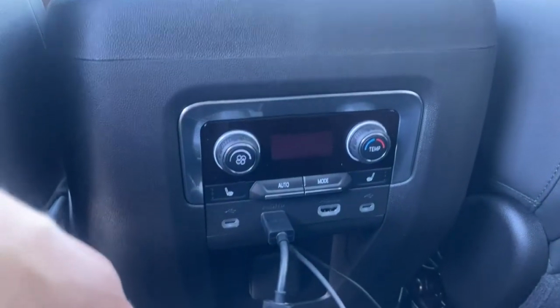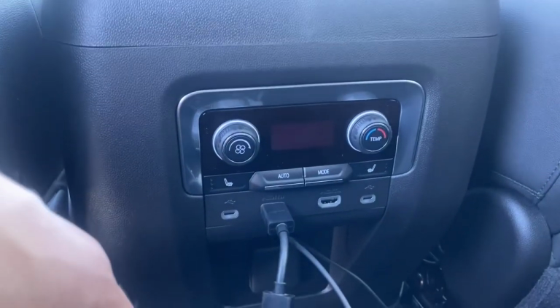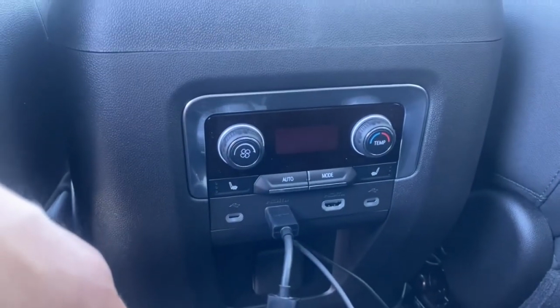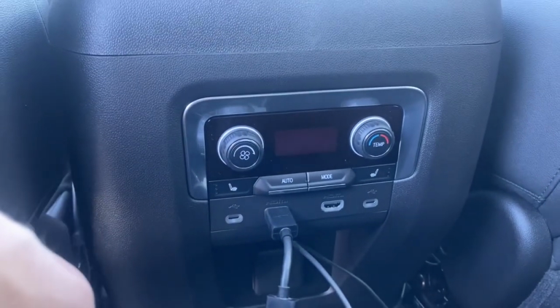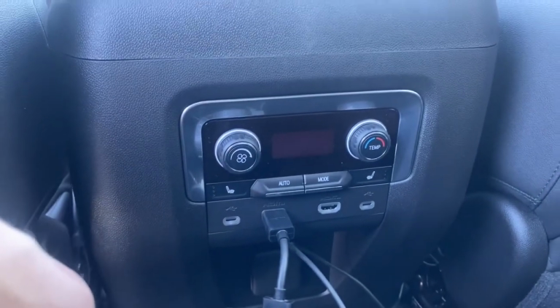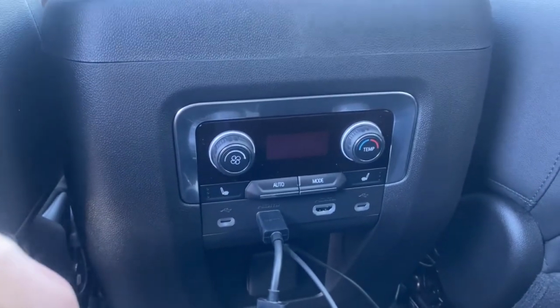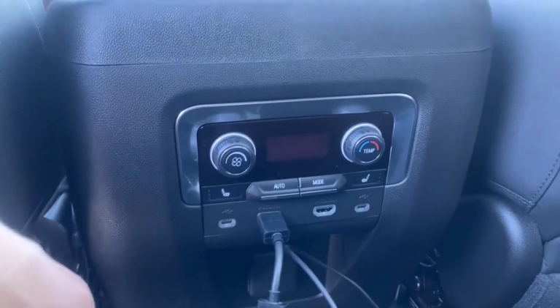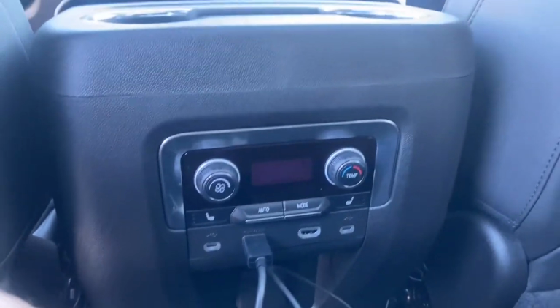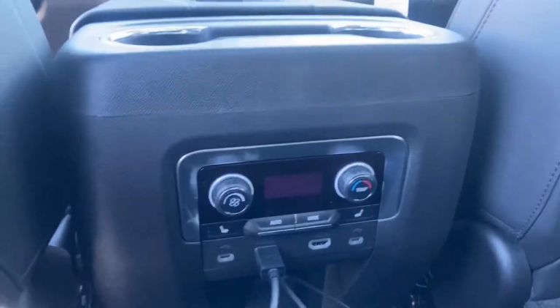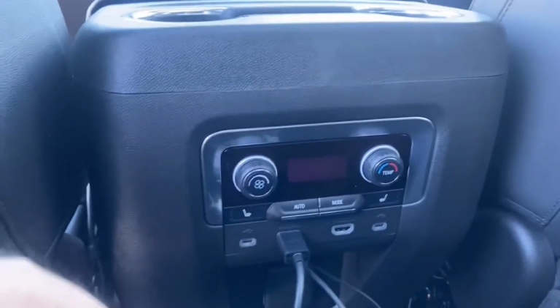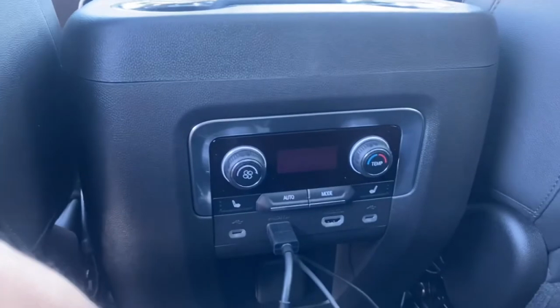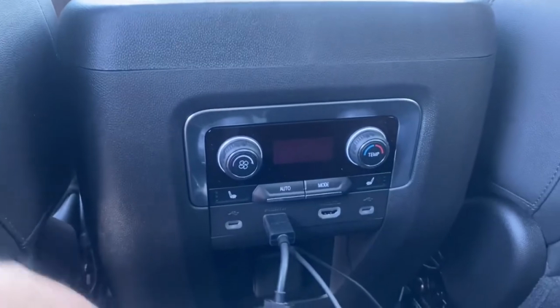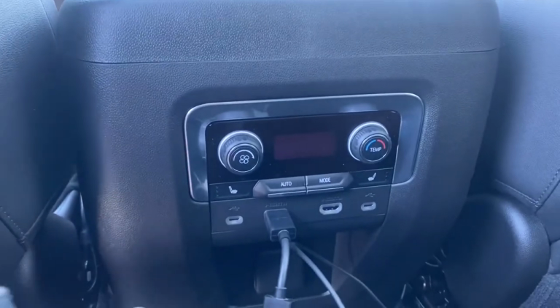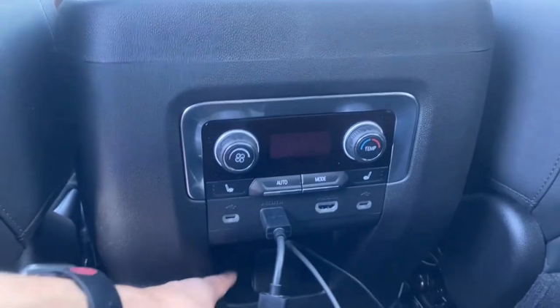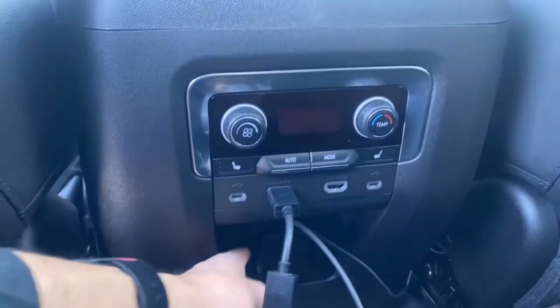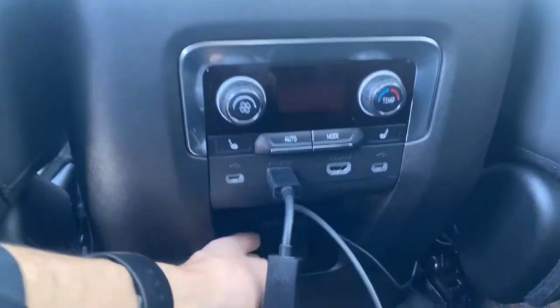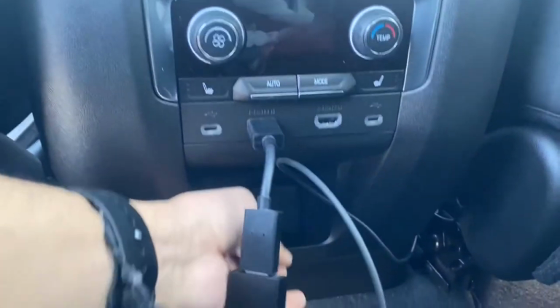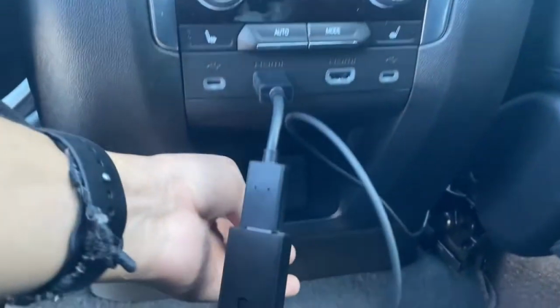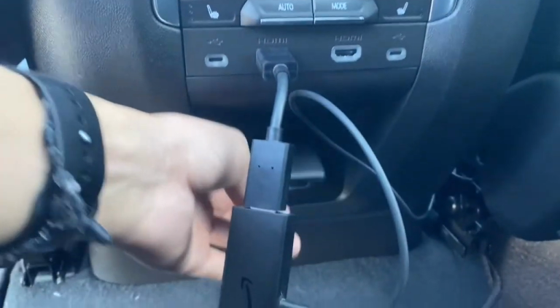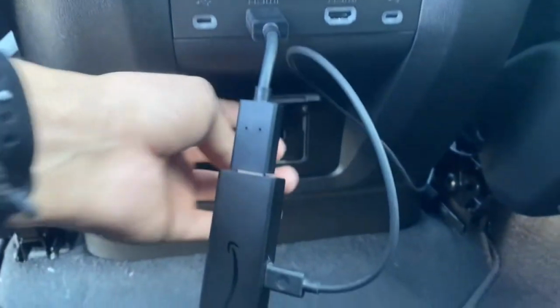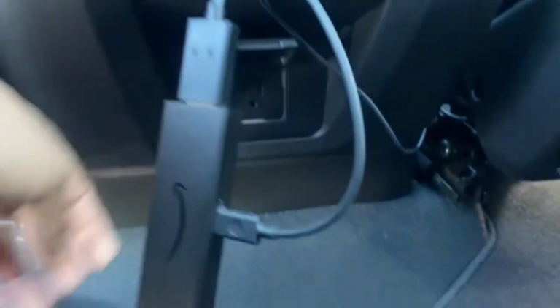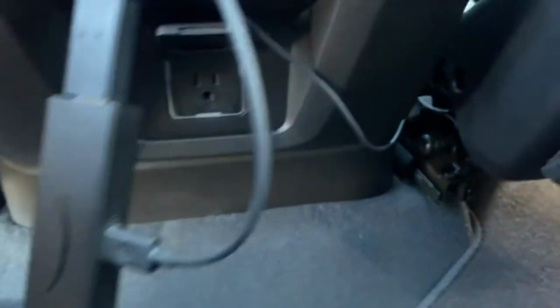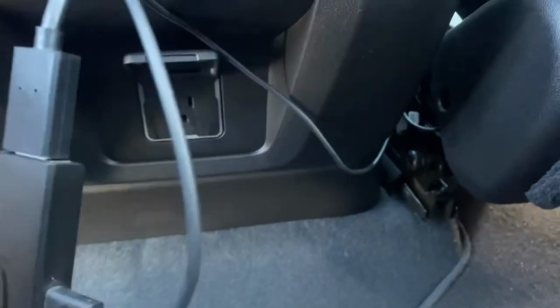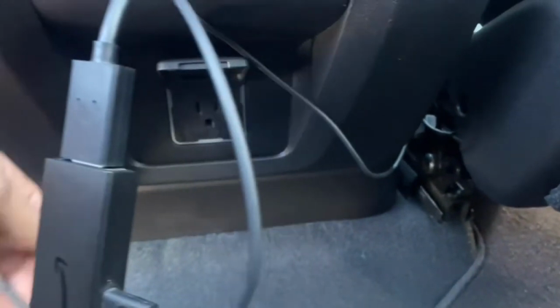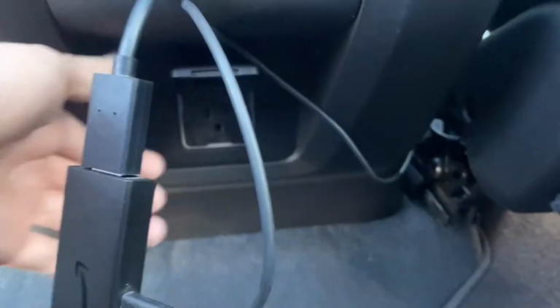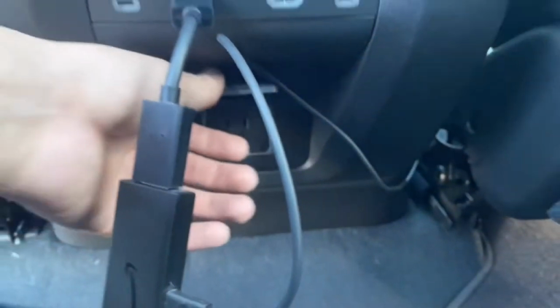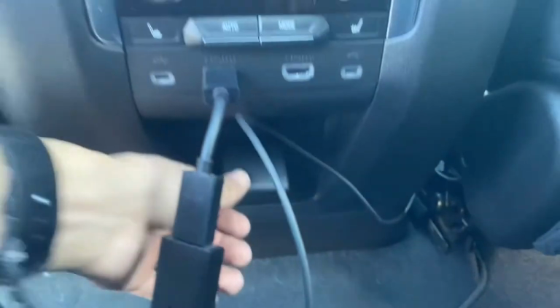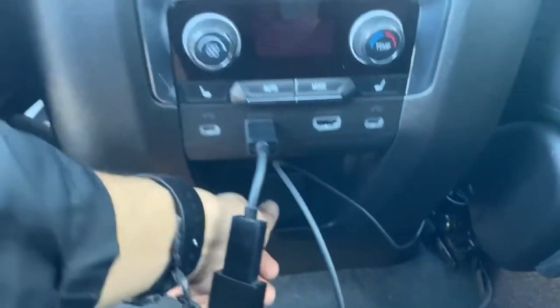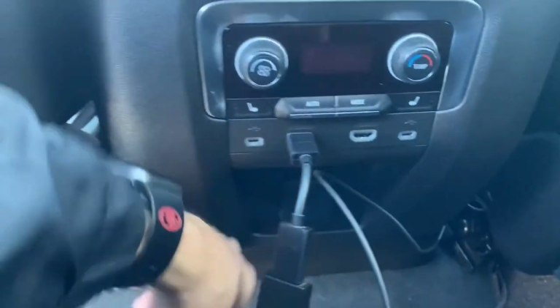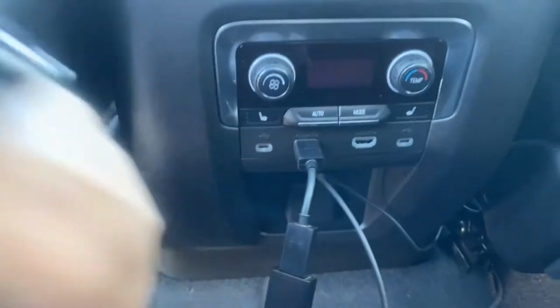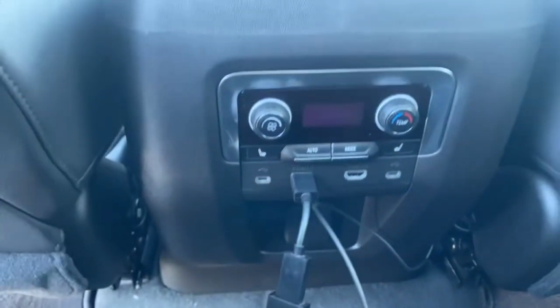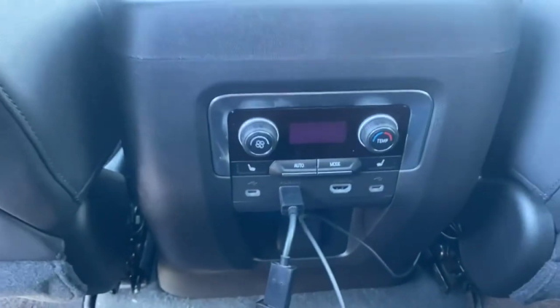To connect your Fire Stick to power, you could do it one of two ways: you could connect it to the standard three-prong port, or through the USB port in the front.